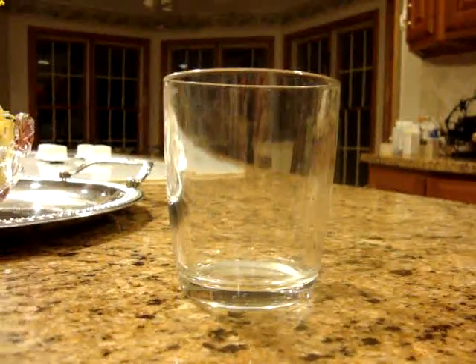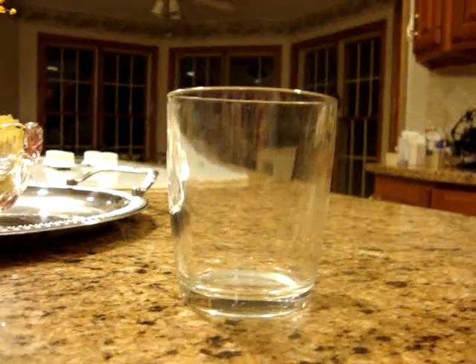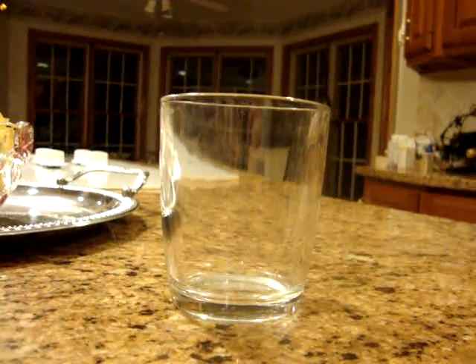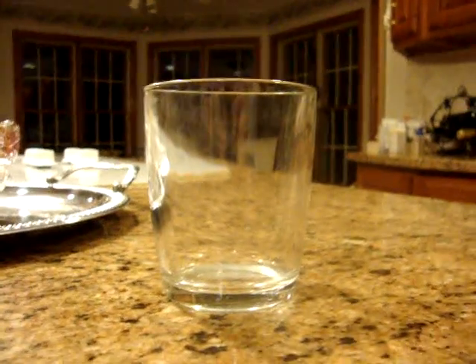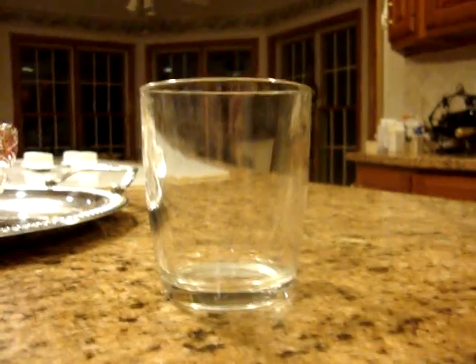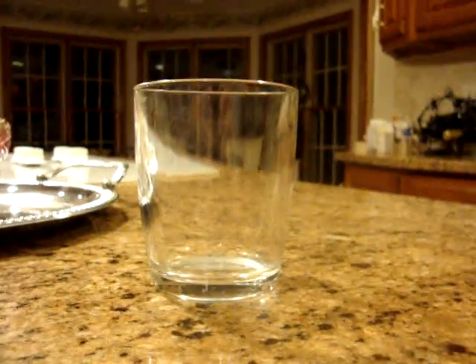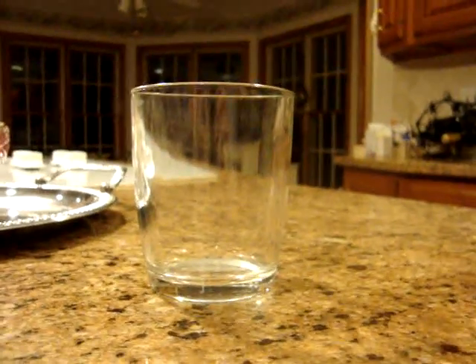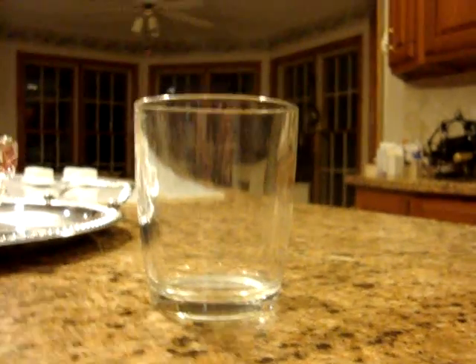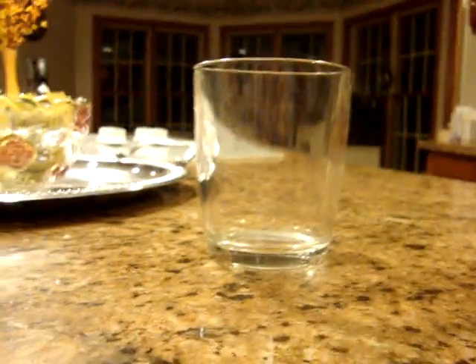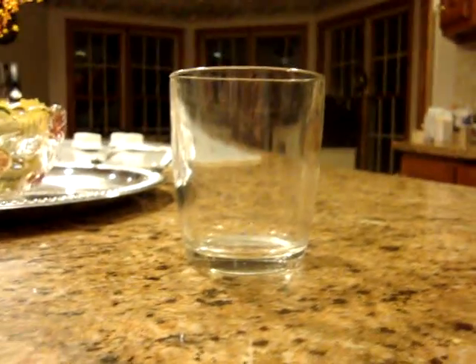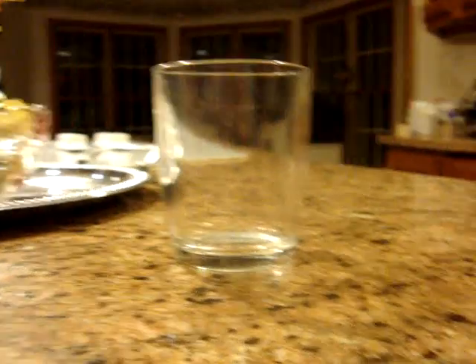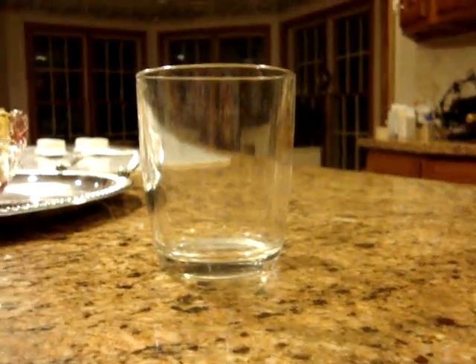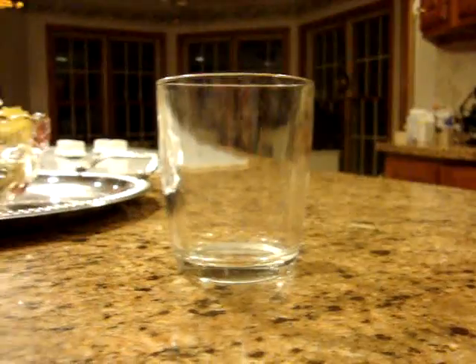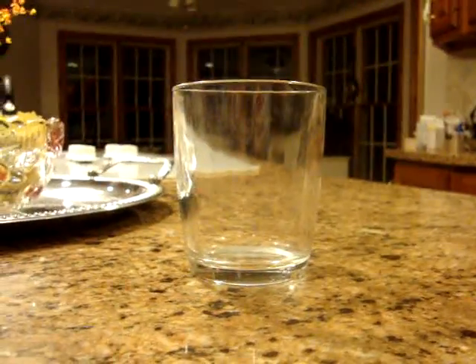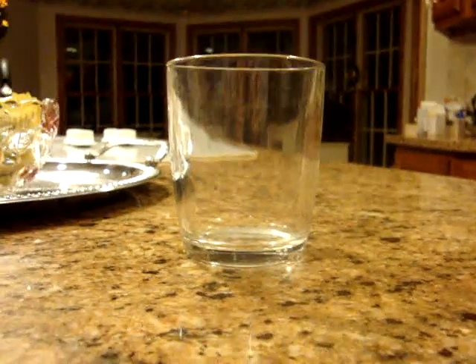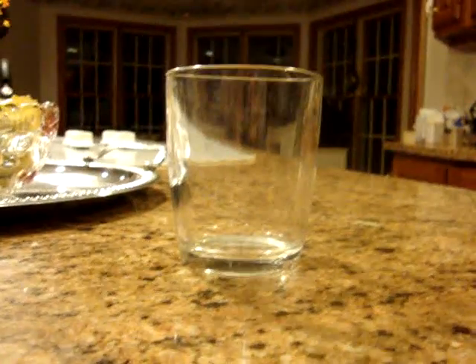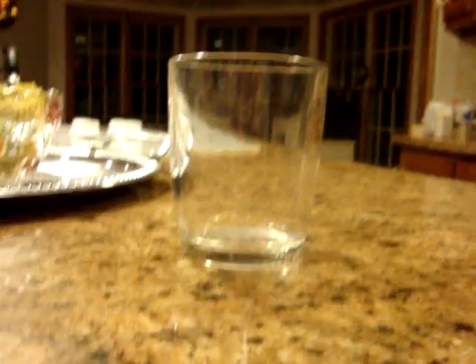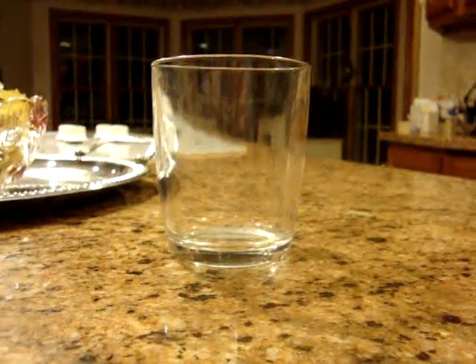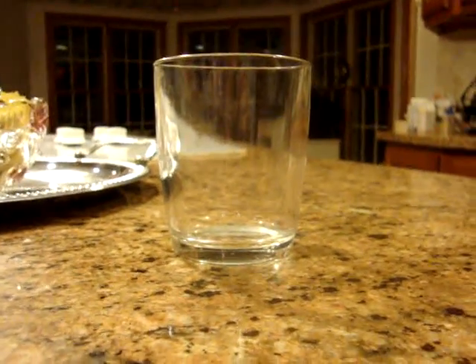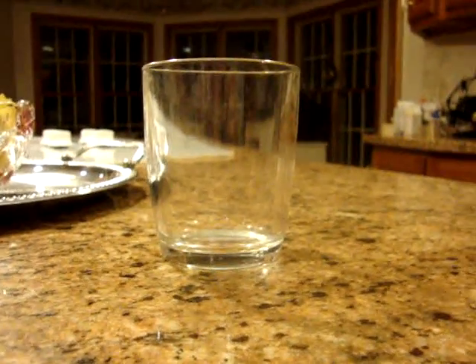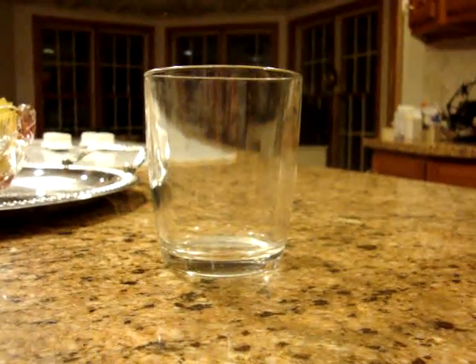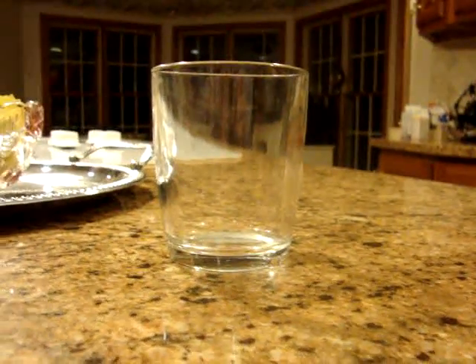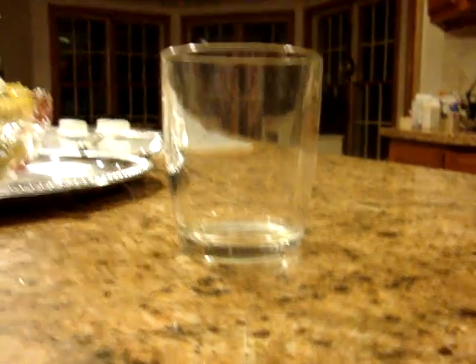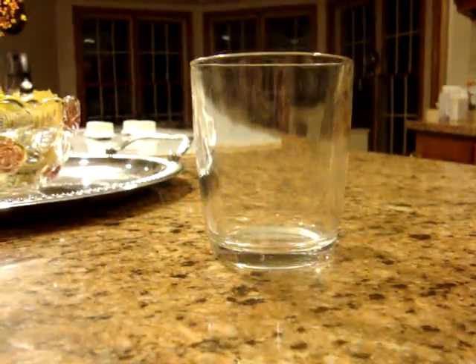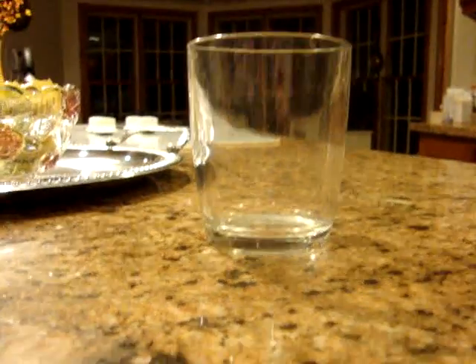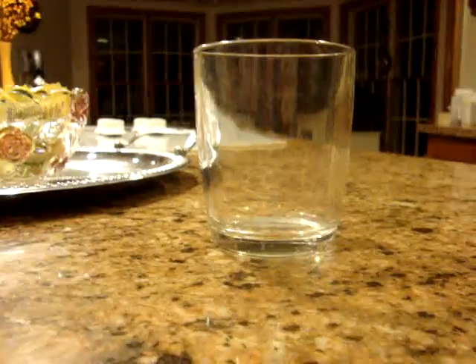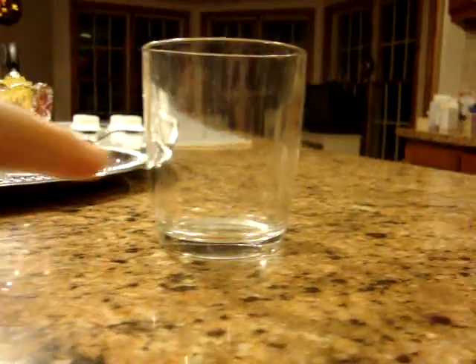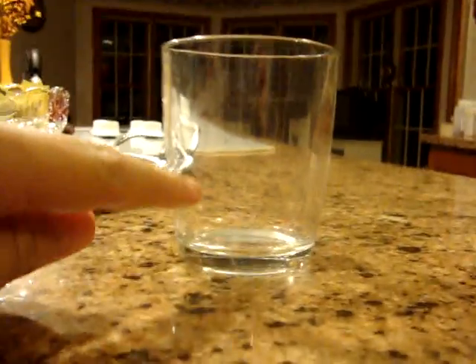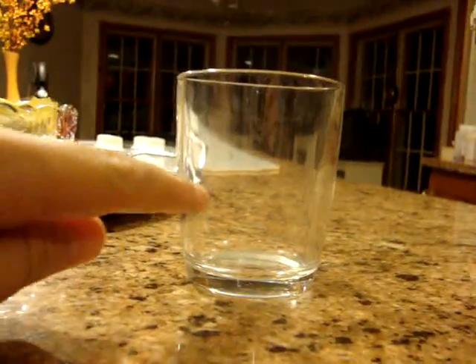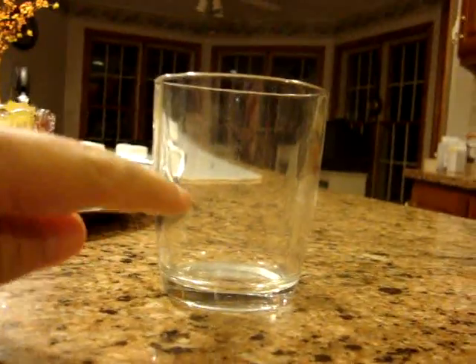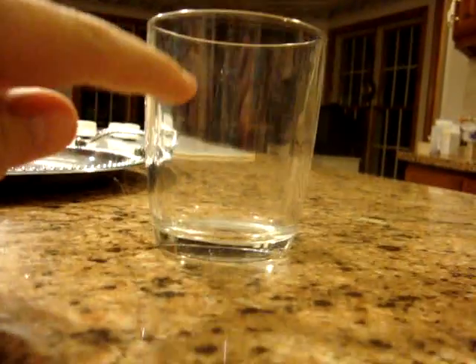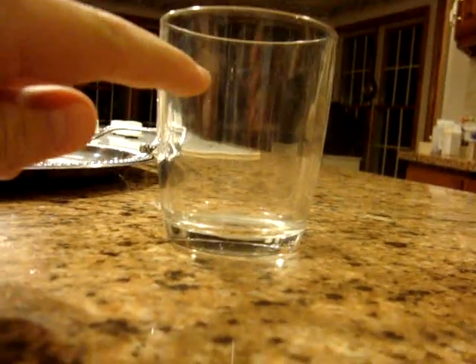Hello people, today we're going to do a science experiment. In this science experiment, you're going to have water and oil both in a cup without being mixed. So they're both going to be two layers — one of water, one of oil.